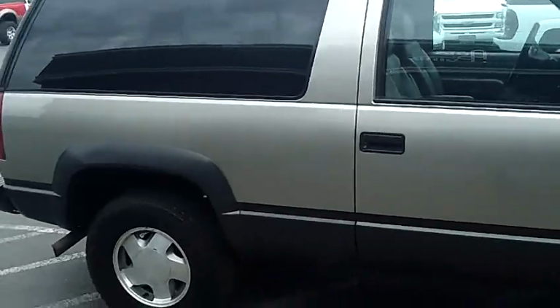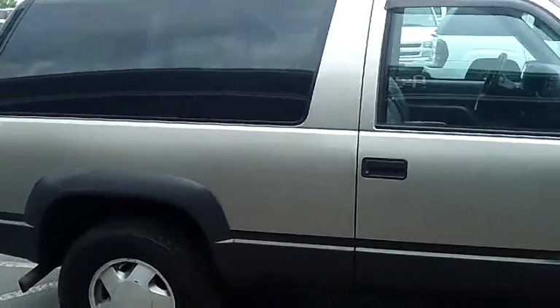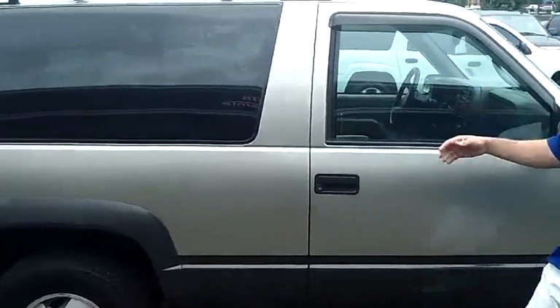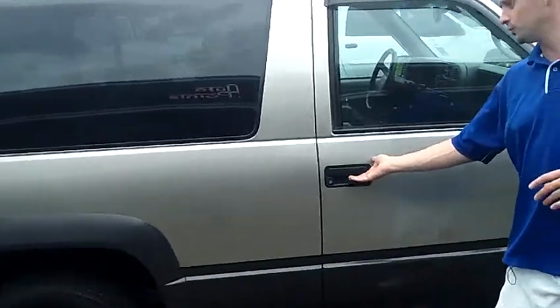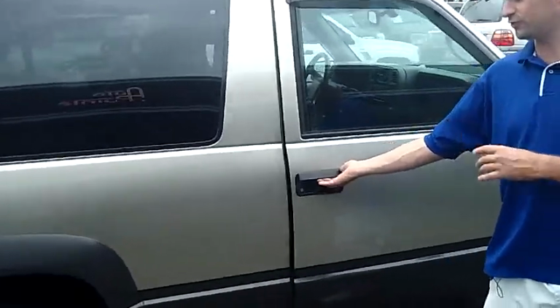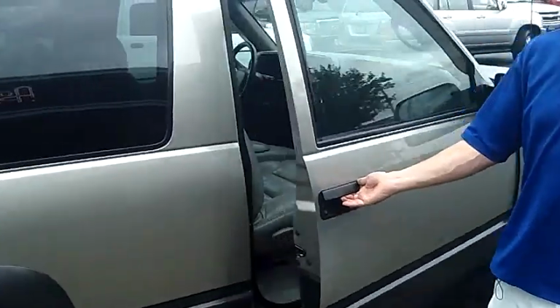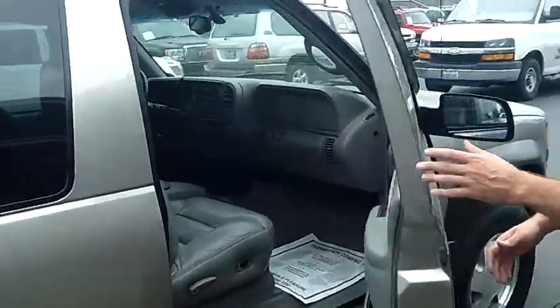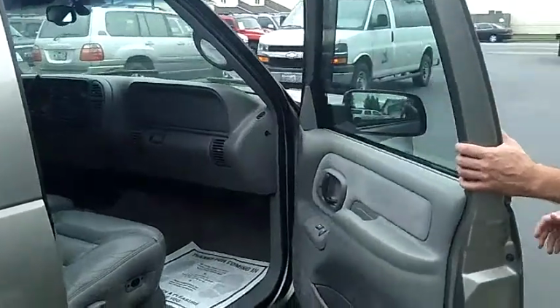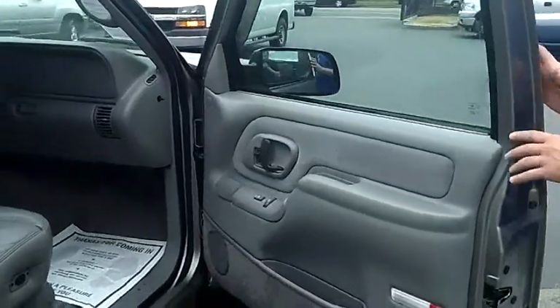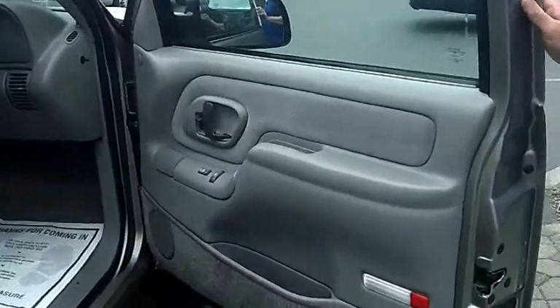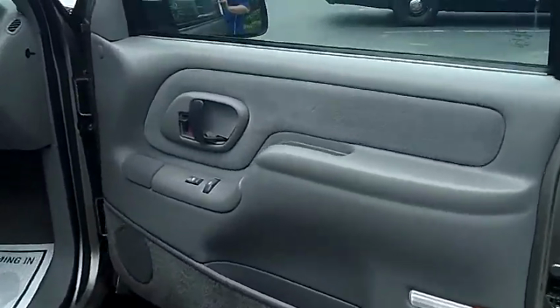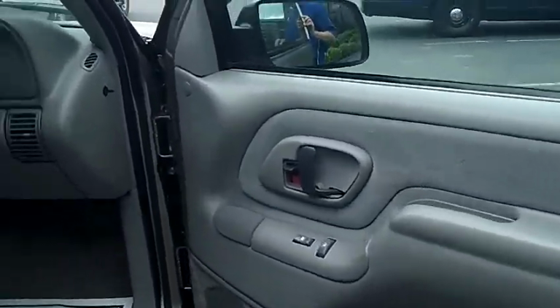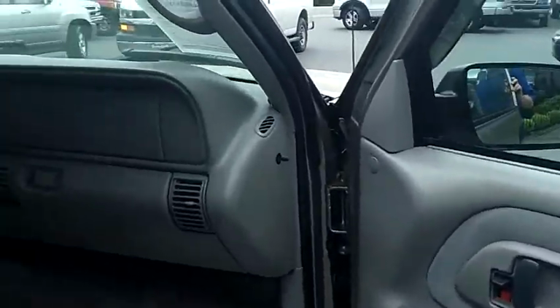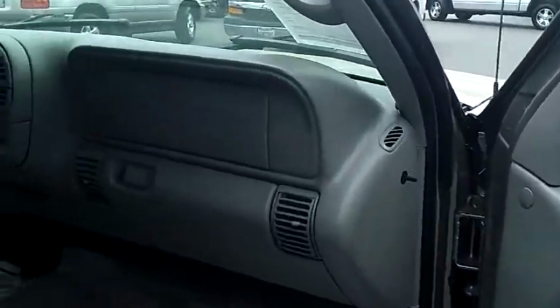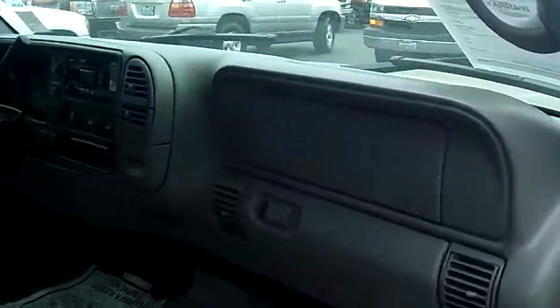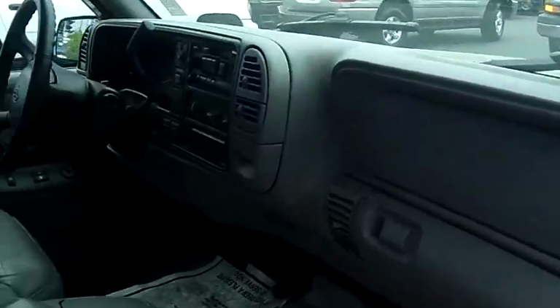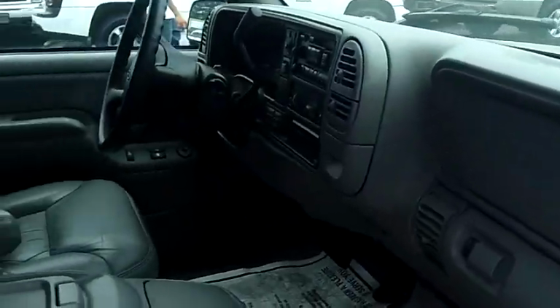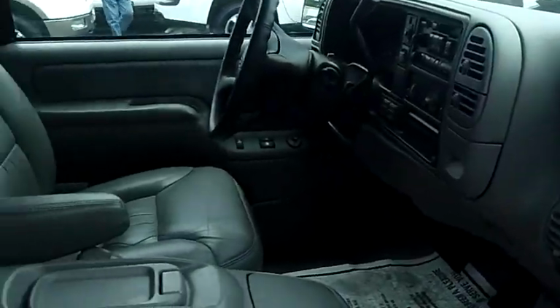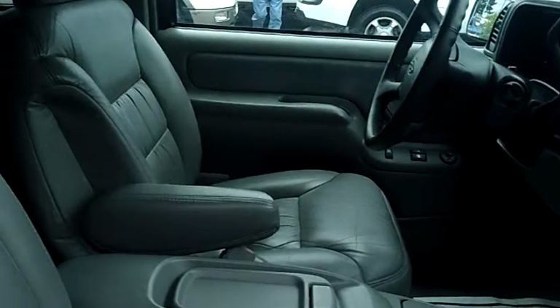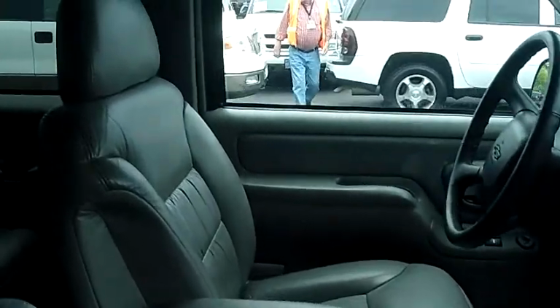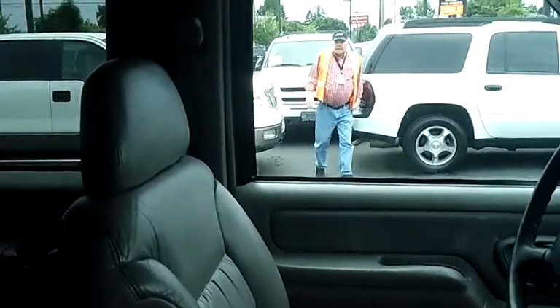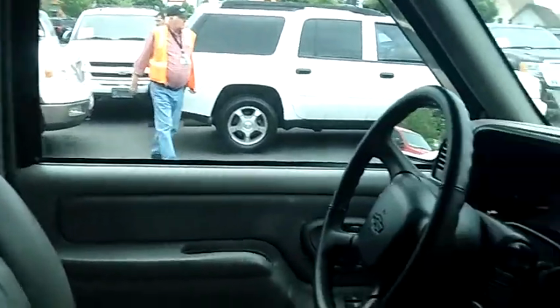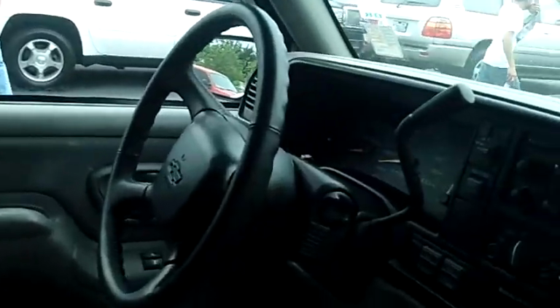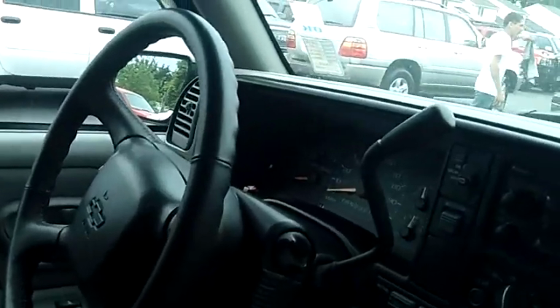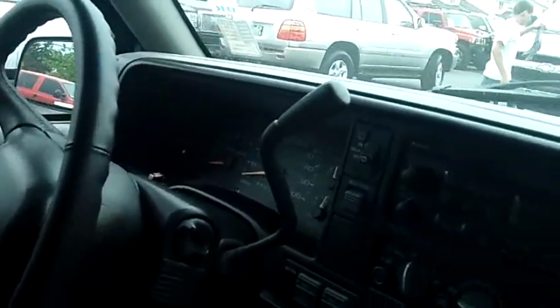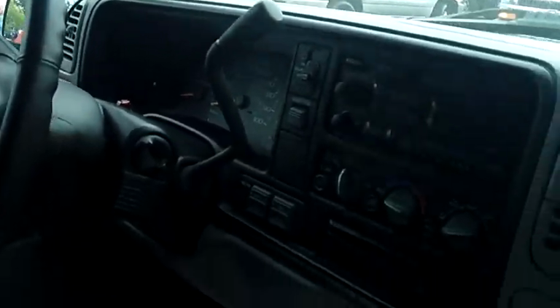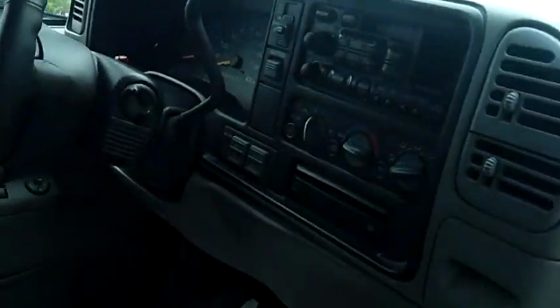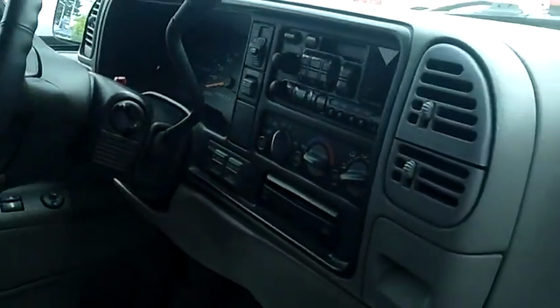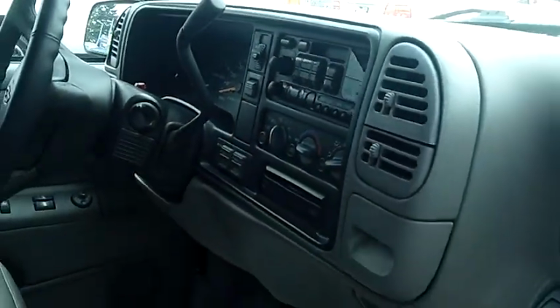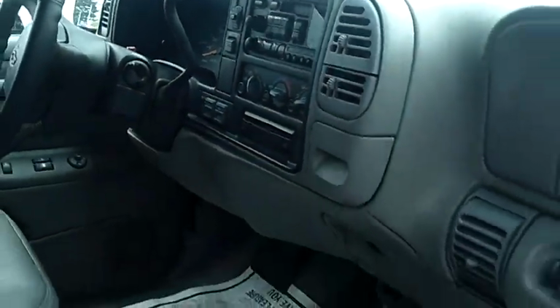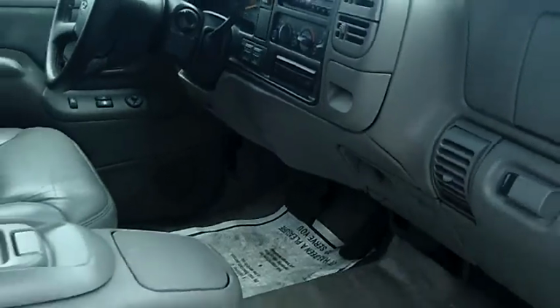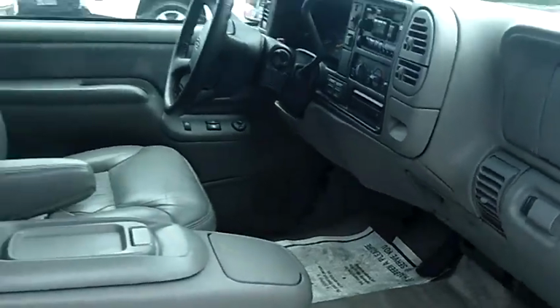As you walk around this side of the vehicle, you will notice it is a two-door model. Take a look at the interior here as well — you'll notice that the leather seats are in excellent condition. This vehicle is fully loaded with all power options and does have a CD player. The vehicle is four wheel drive.